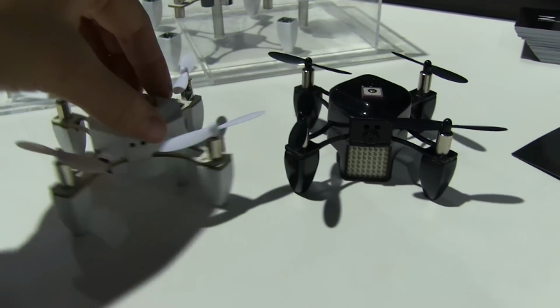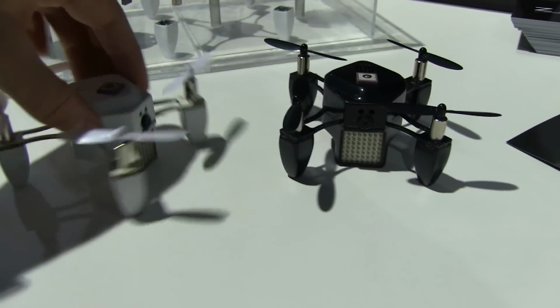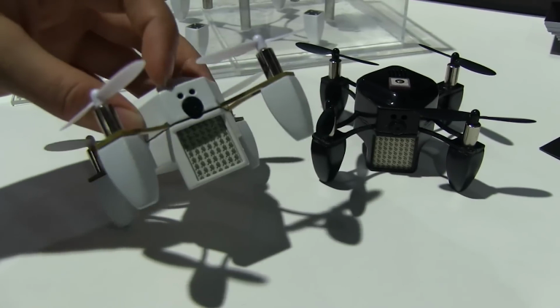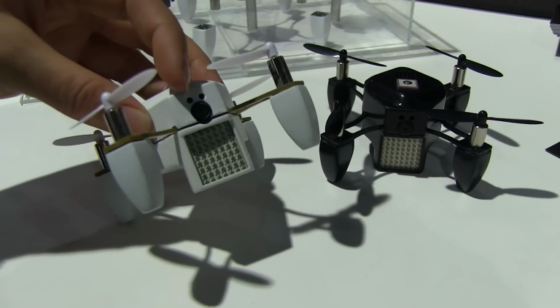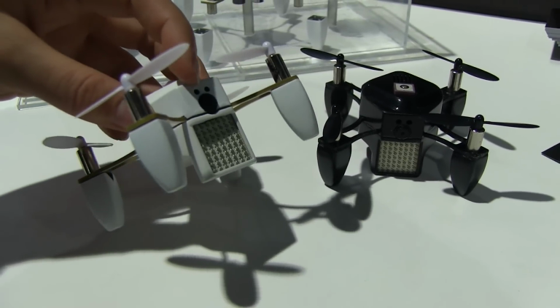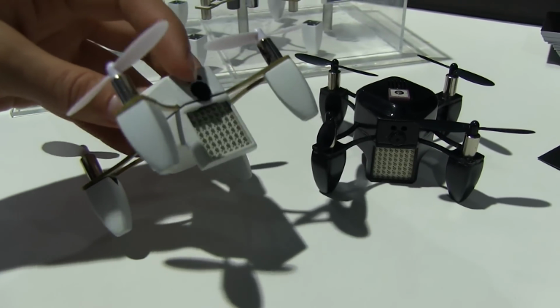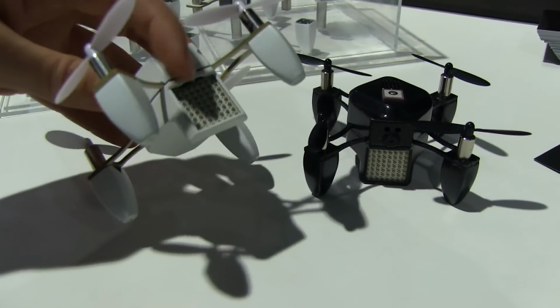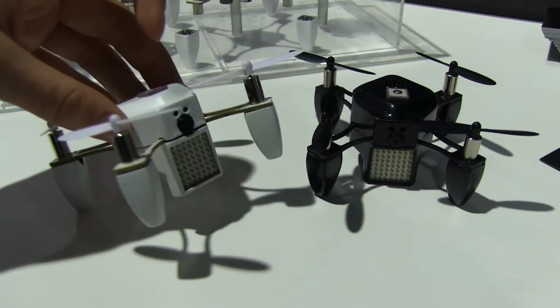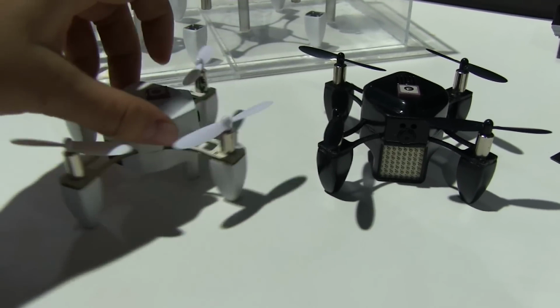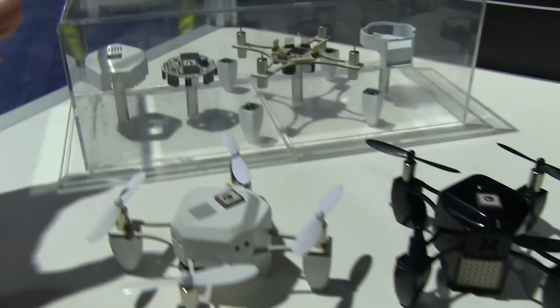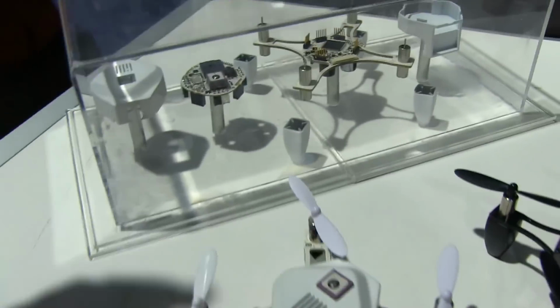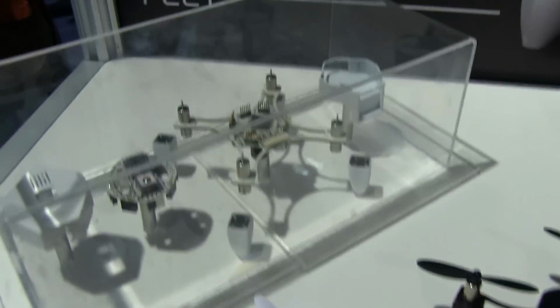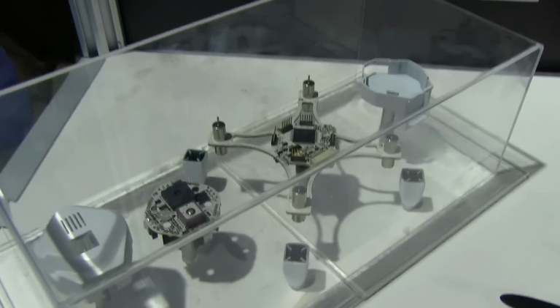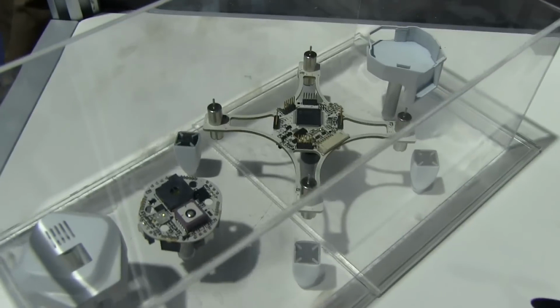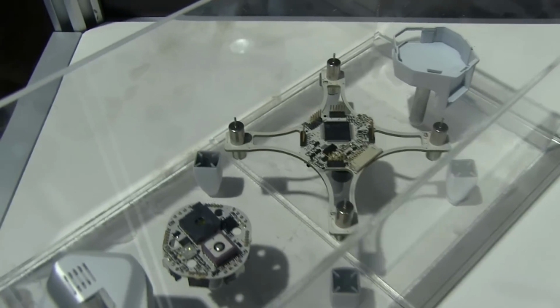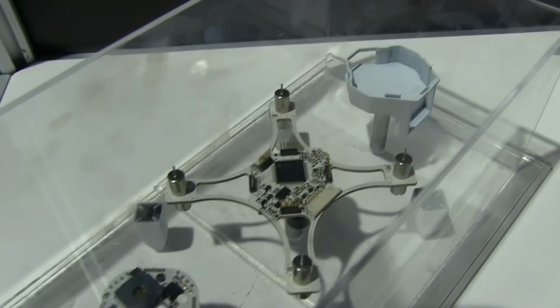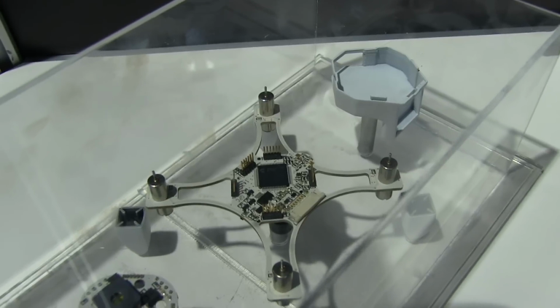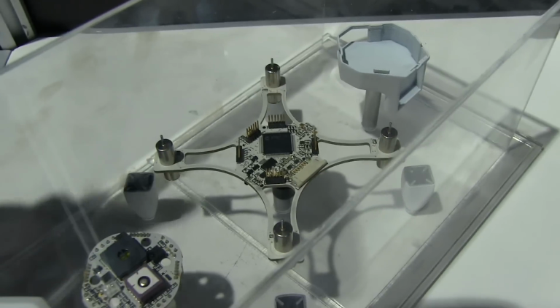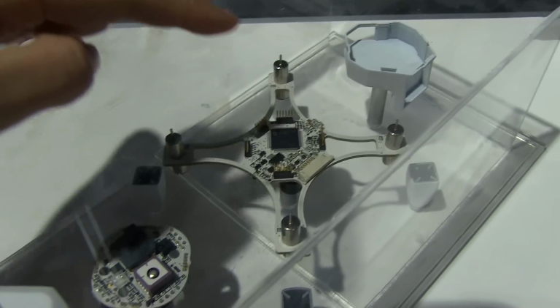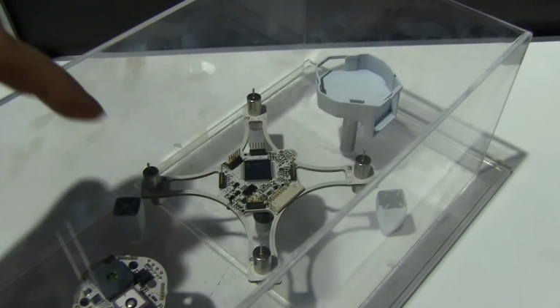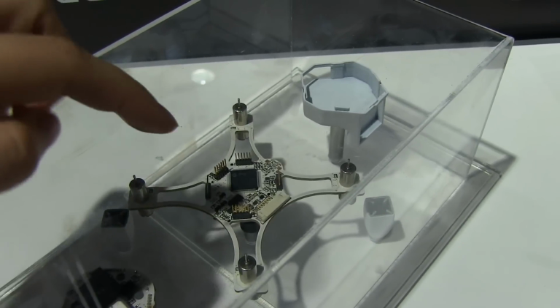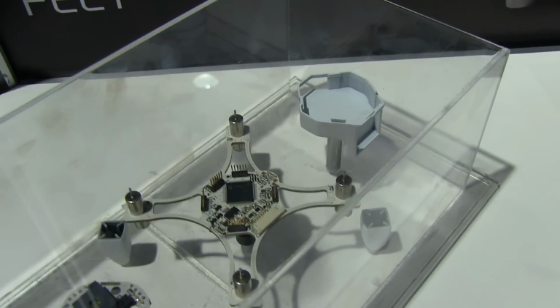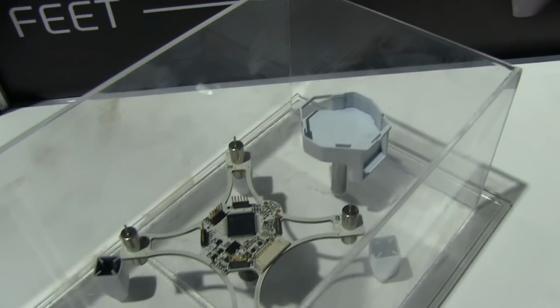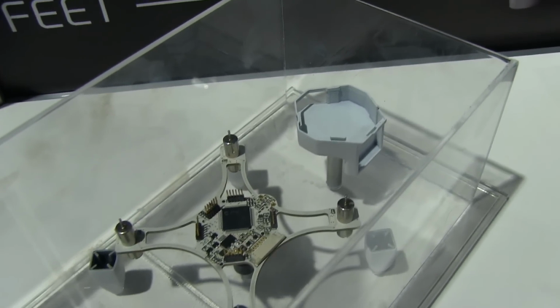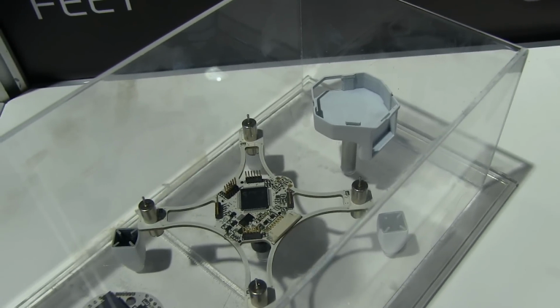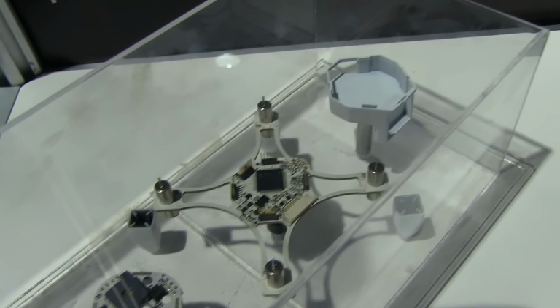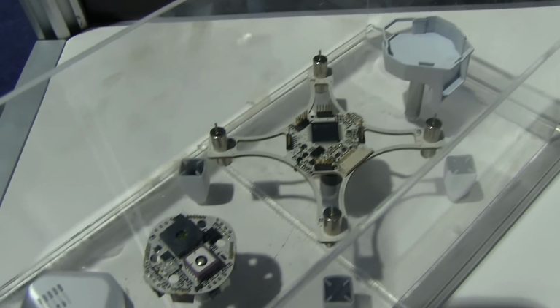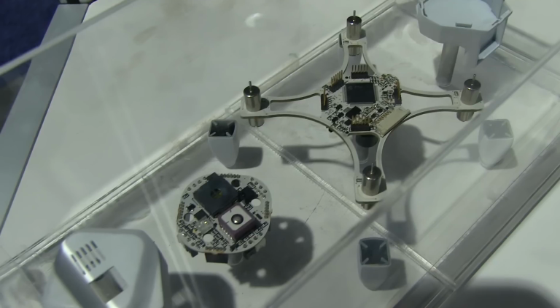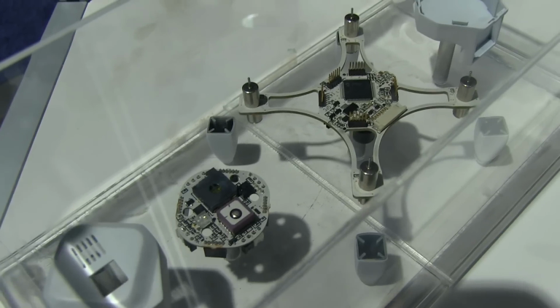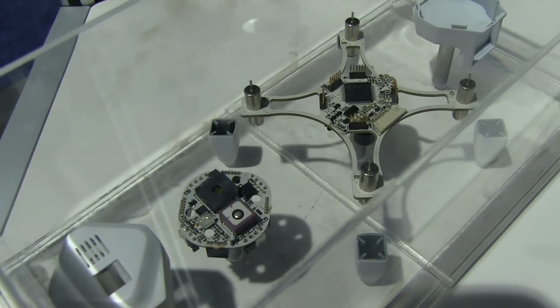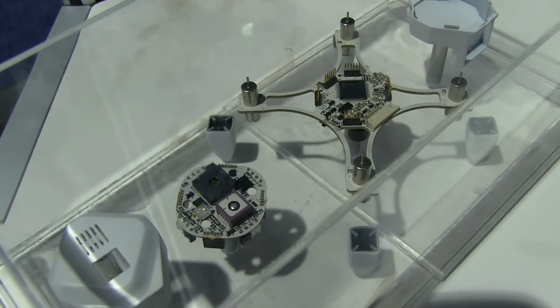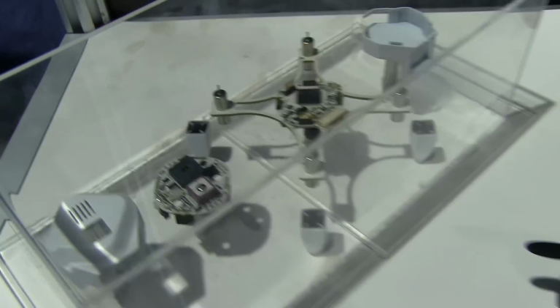So you can see right here on the front, here's where we have the camera. There we have the sonar array. And if you take a look over here, here's actually one that has been taken apart, so you can see the microchip controller there and then all of the intelligence there in the brain.